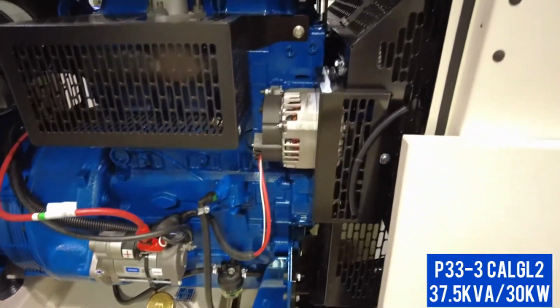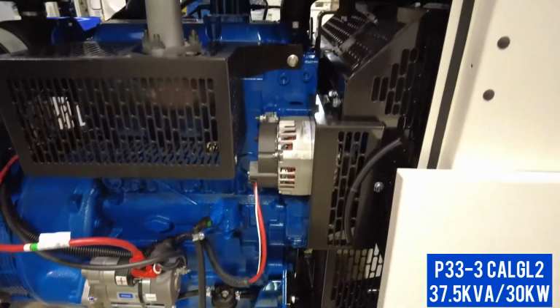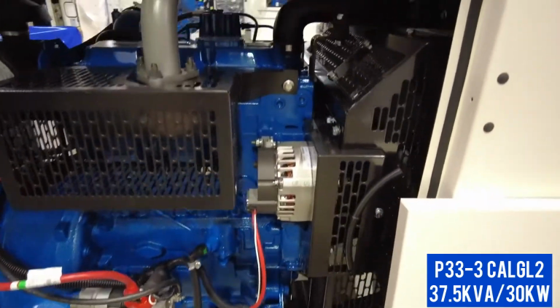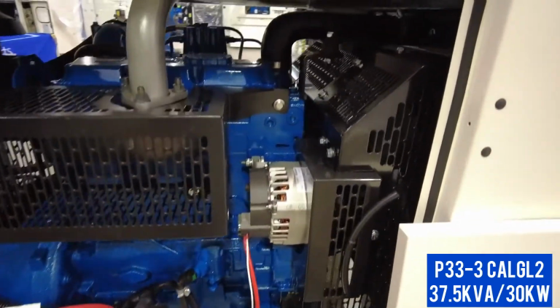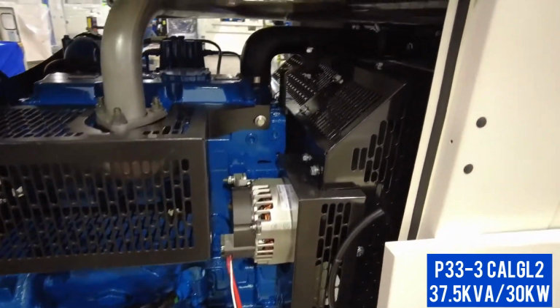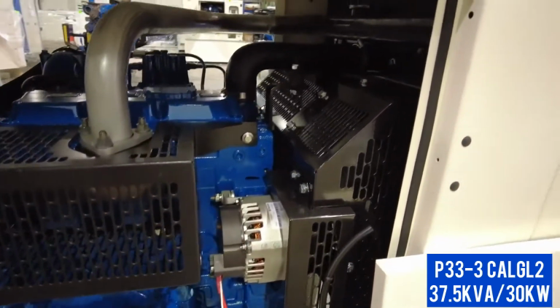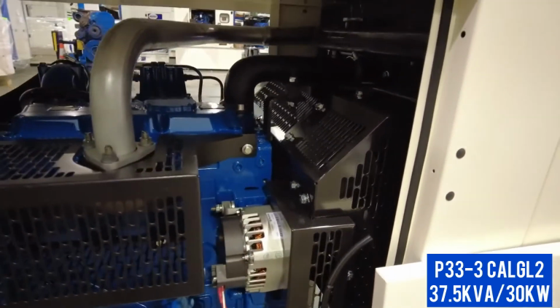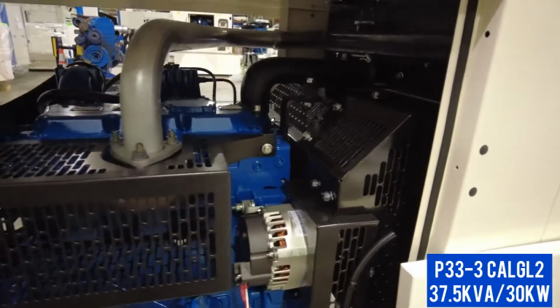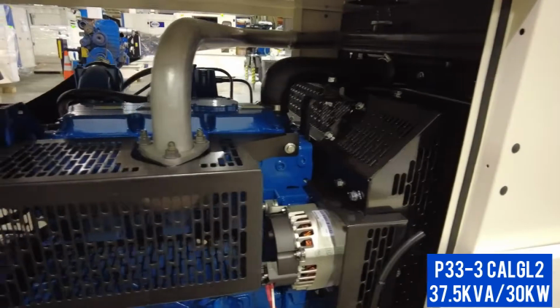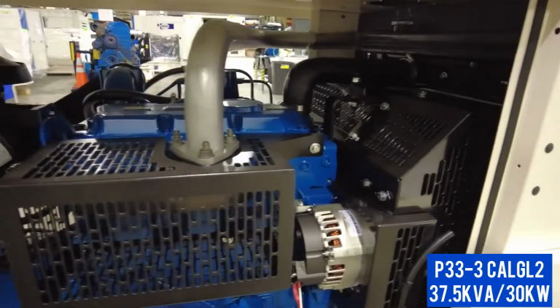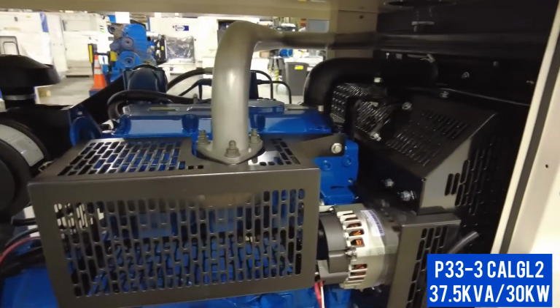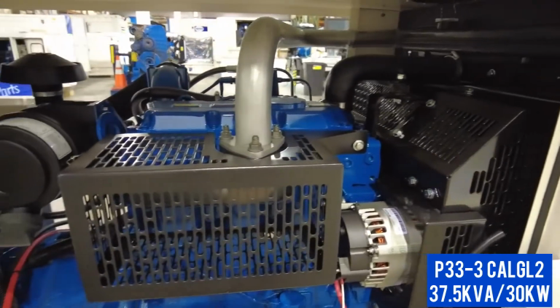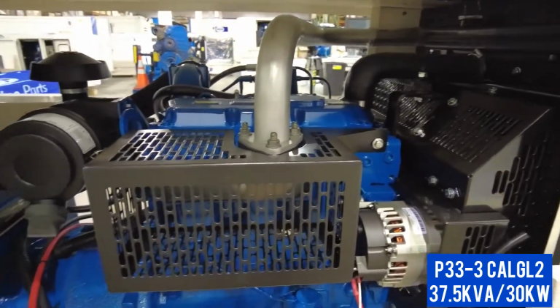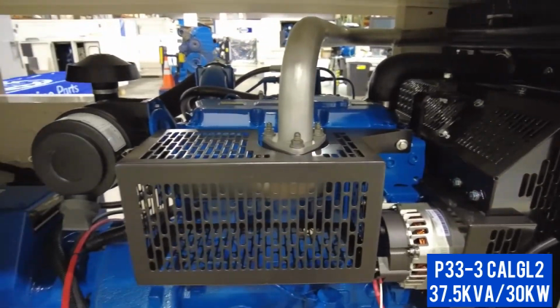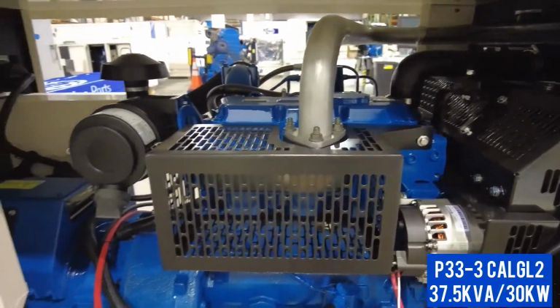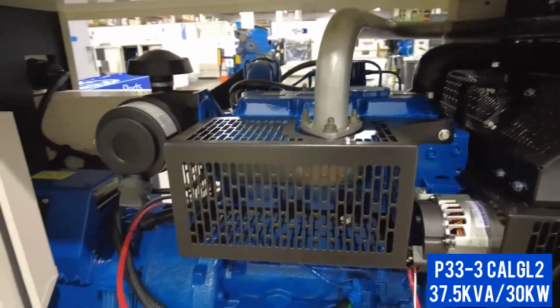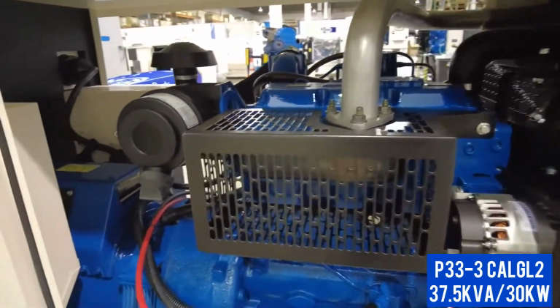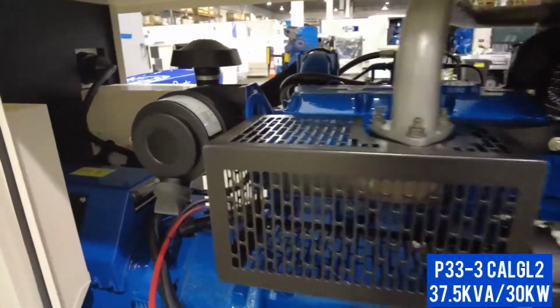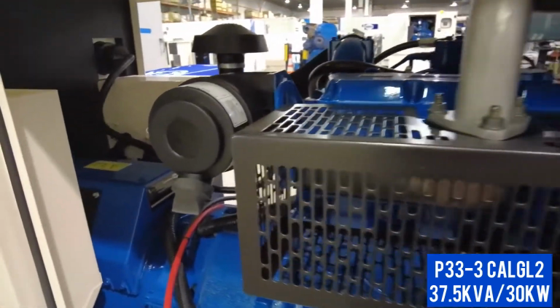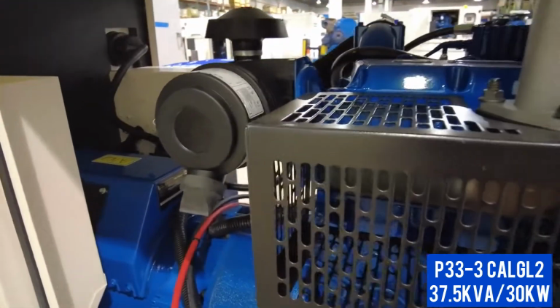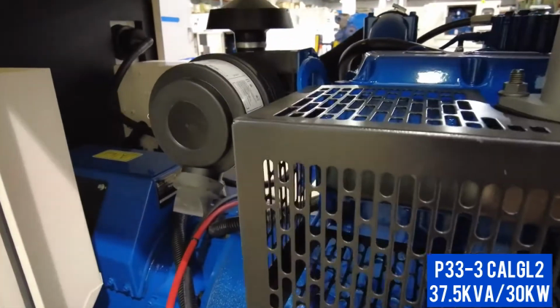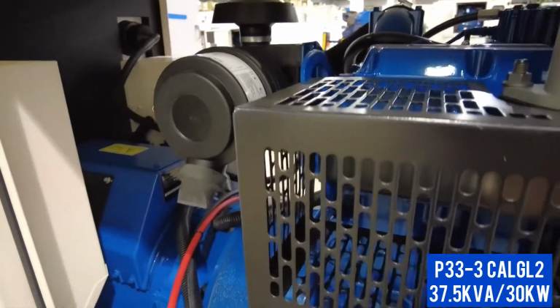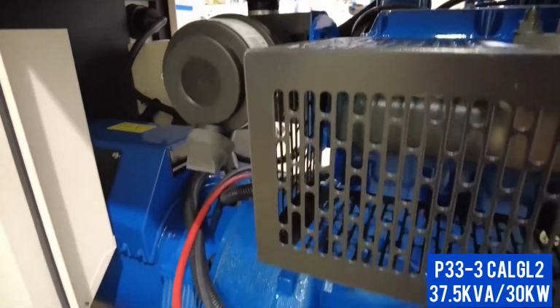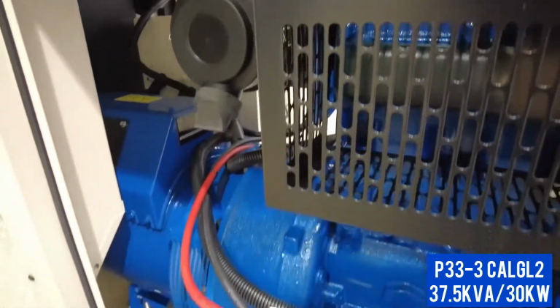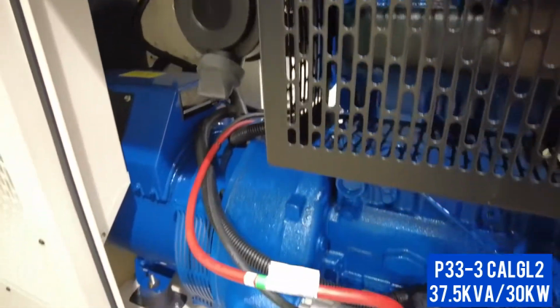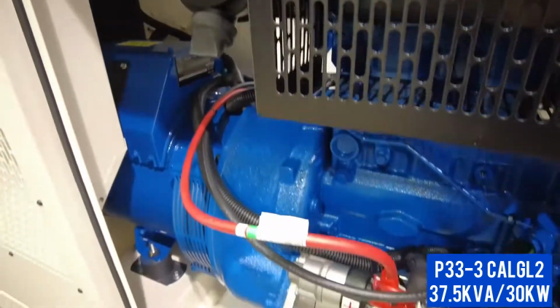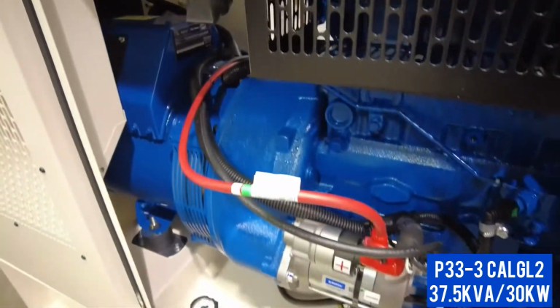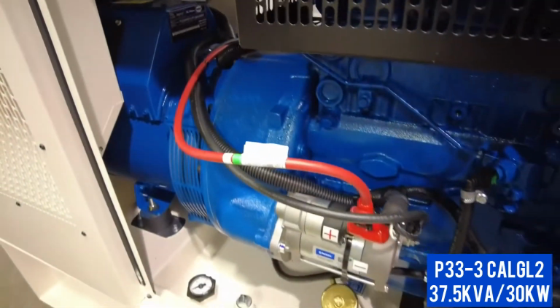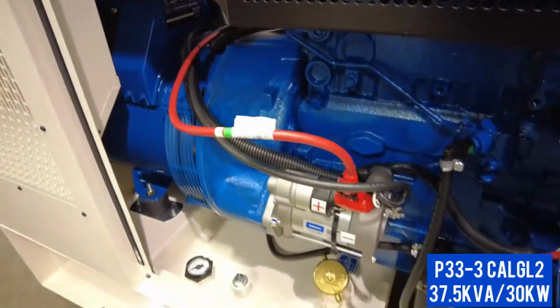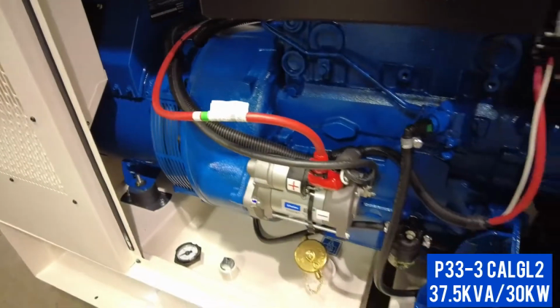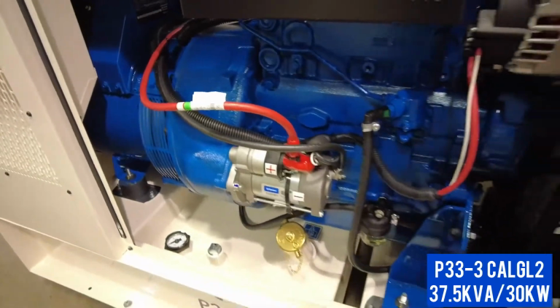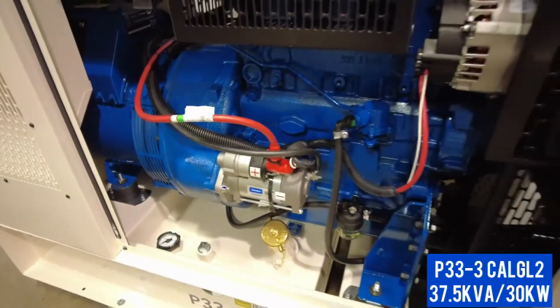You have the option of adding an additional 1,000-liter or 600-liter fuel tank, allowing for up to two weeks of running time.